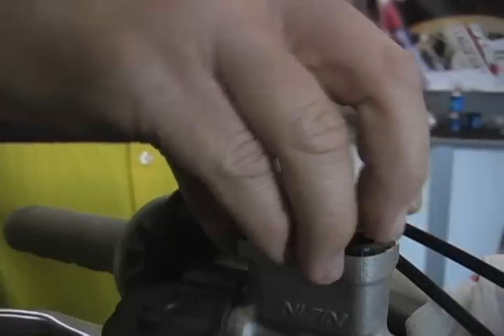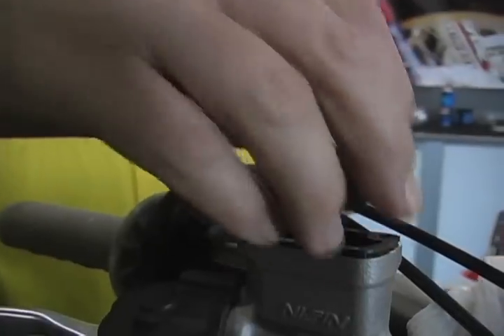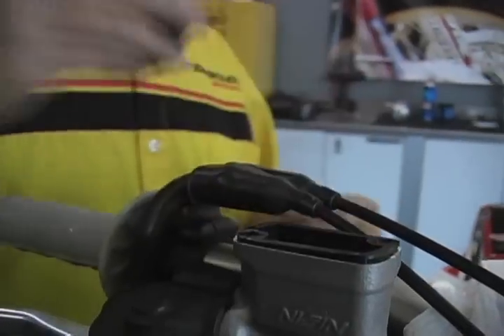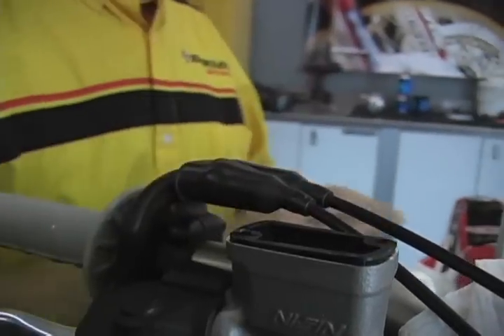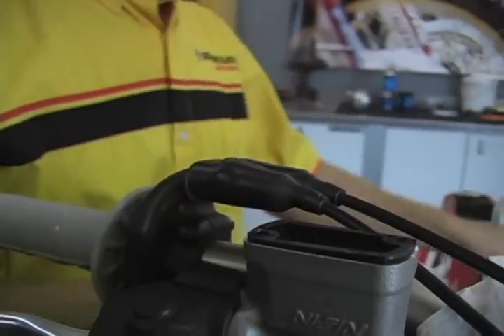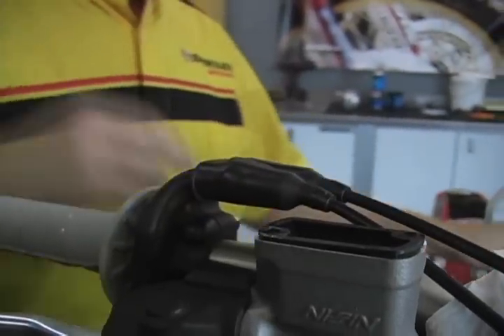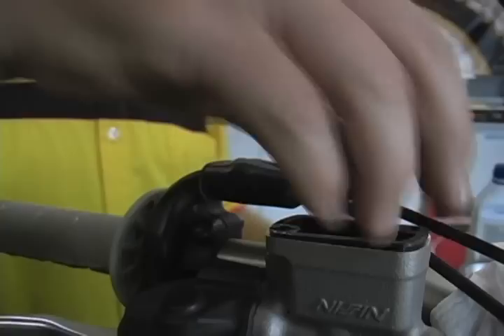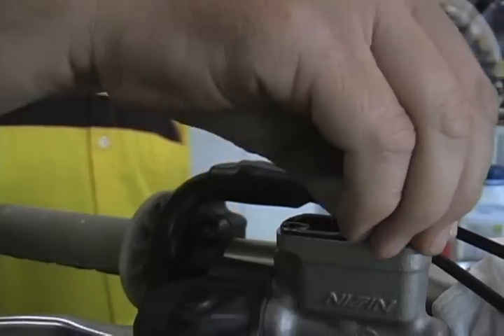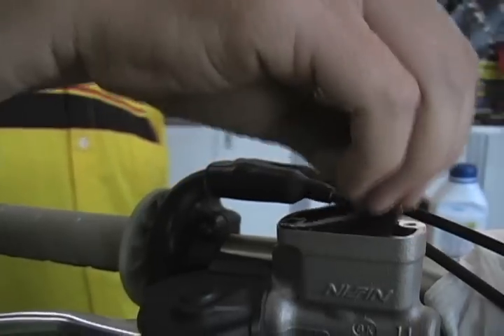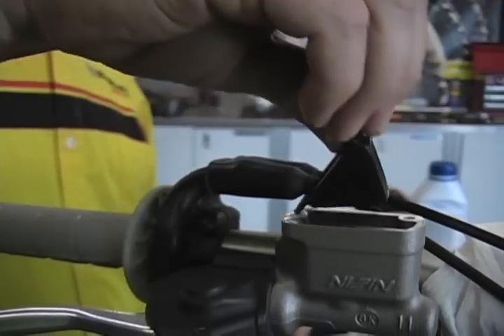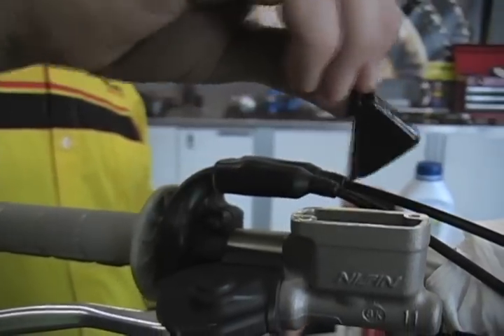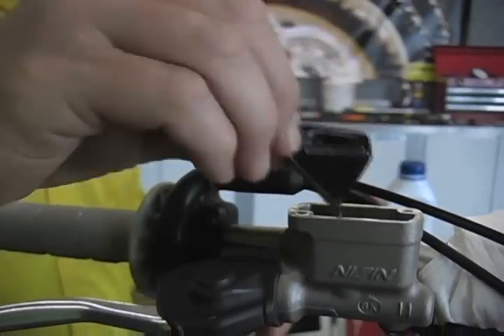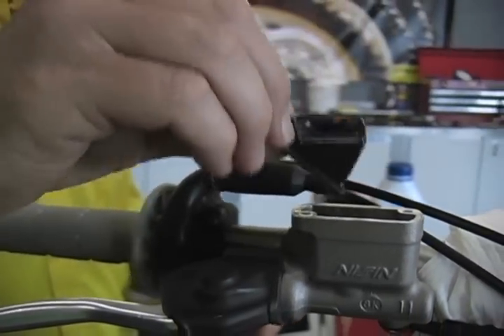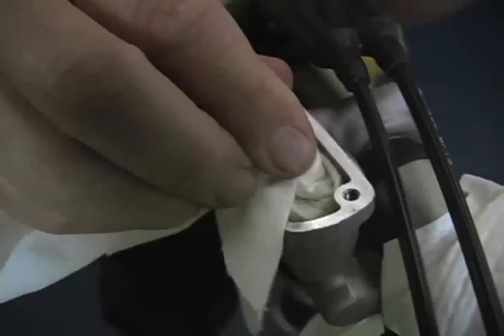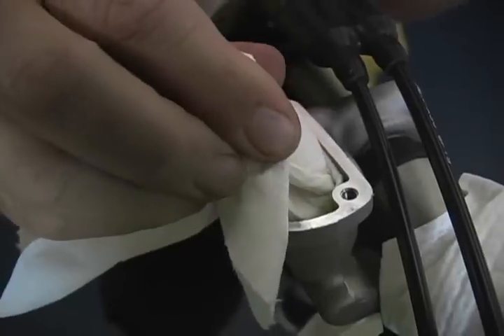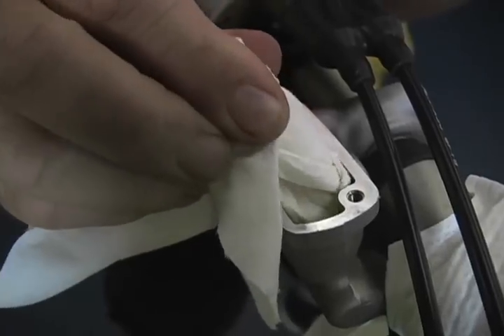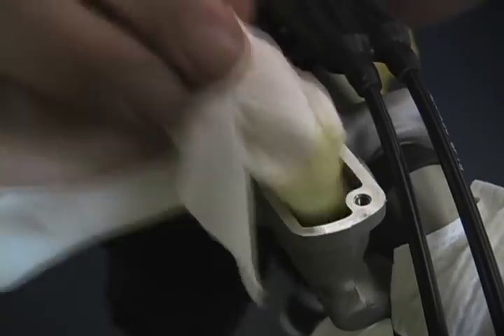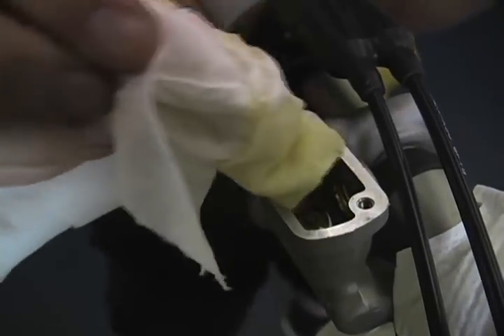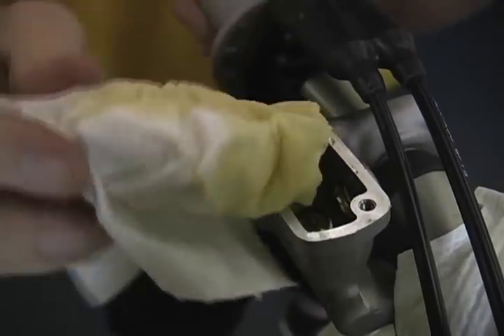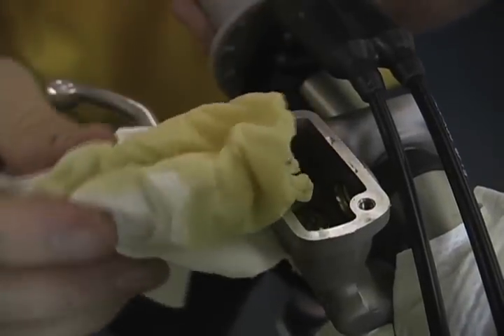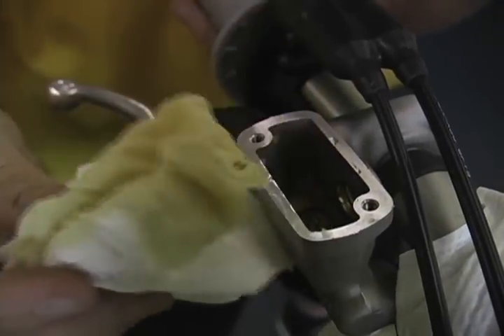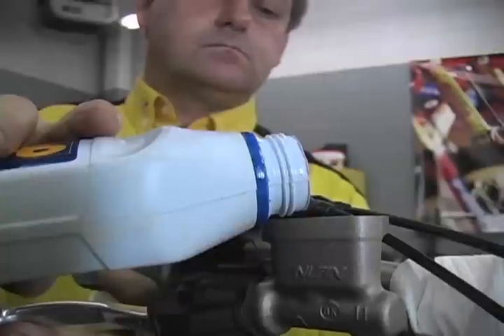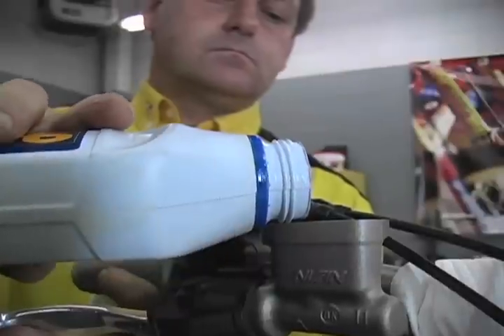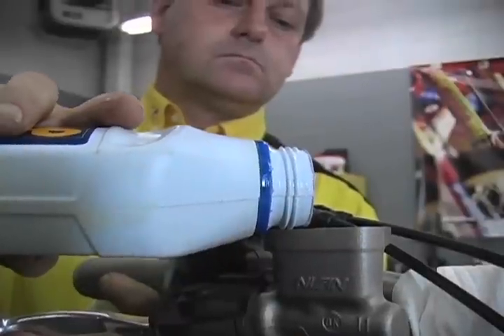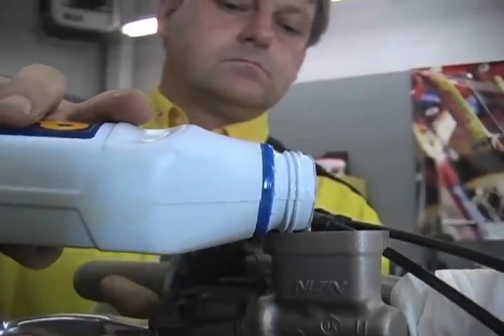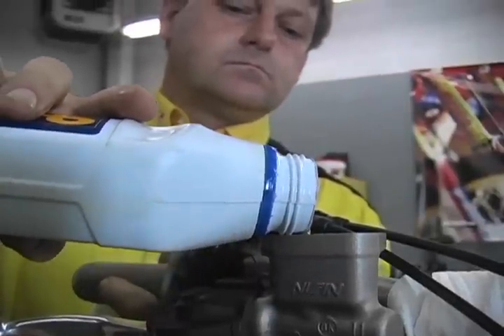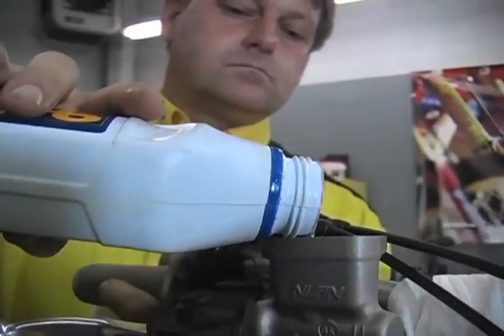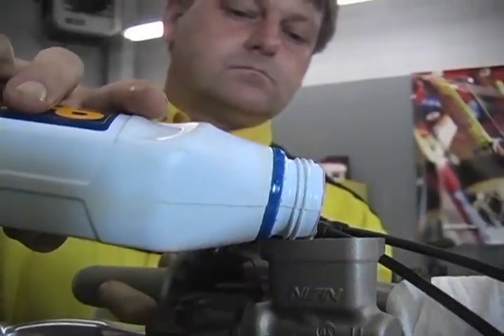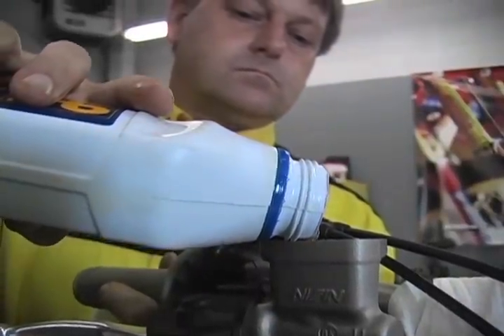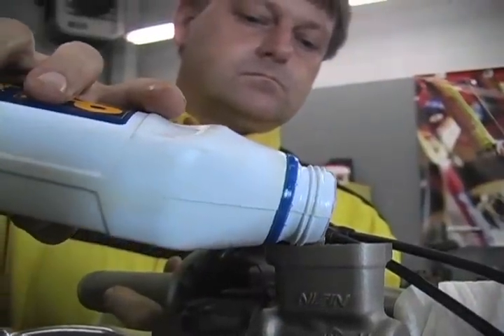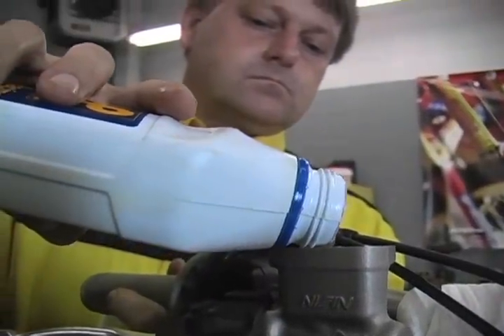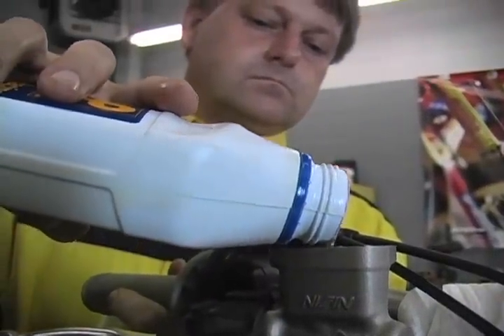Next, remove the cap and bladder from your master cylinder using a paper towel to soak up your old brake fluid. Using brake fluid recommended by your manufacturer, refill your master cylinder.